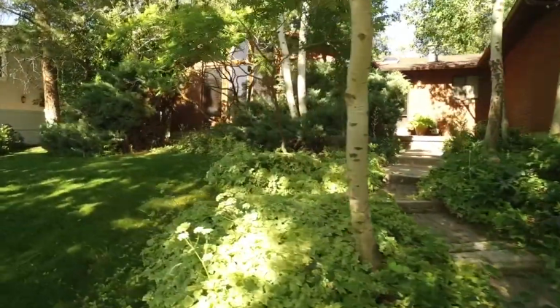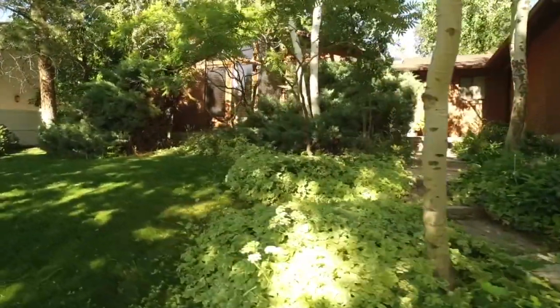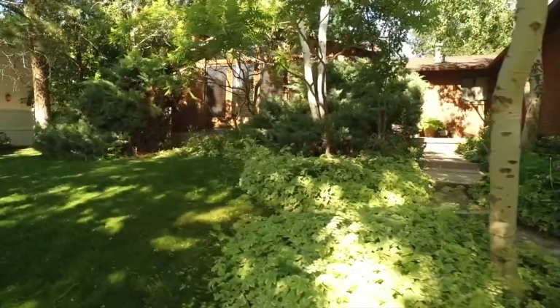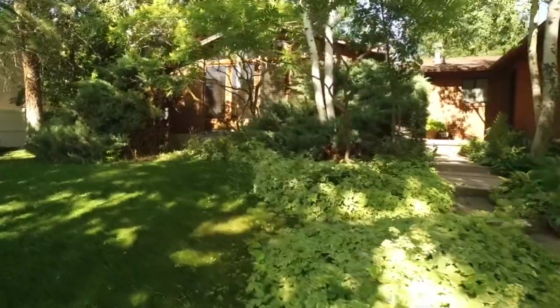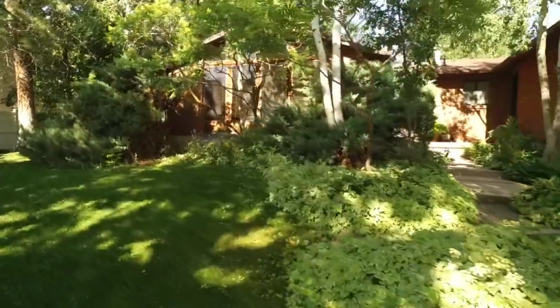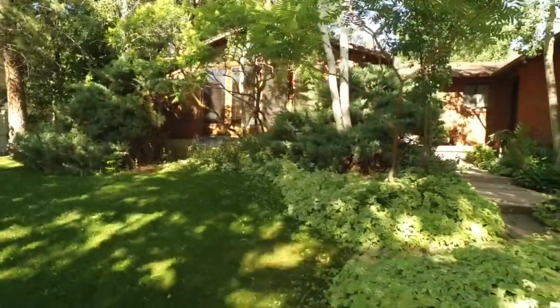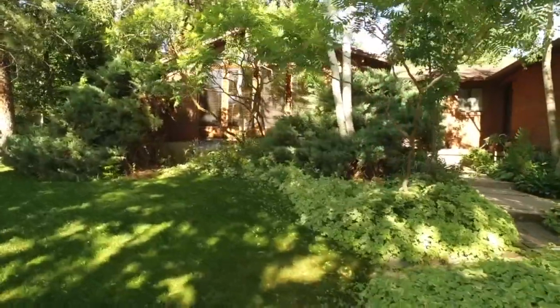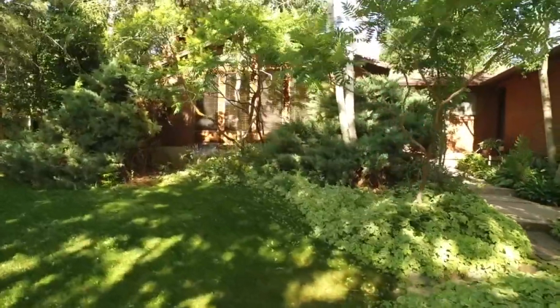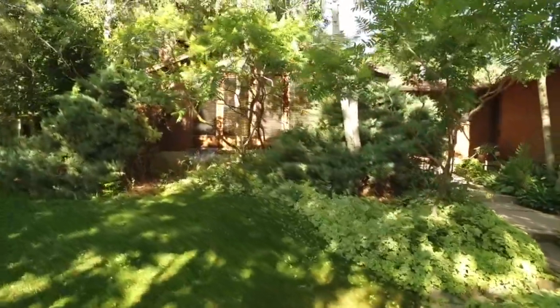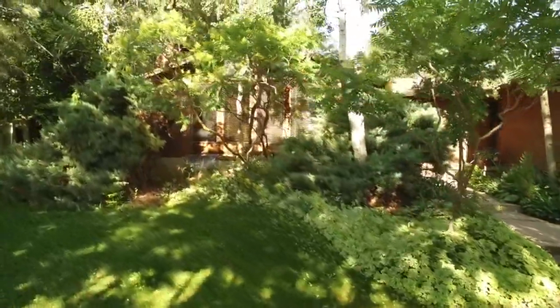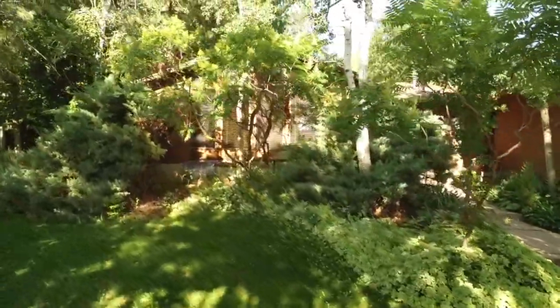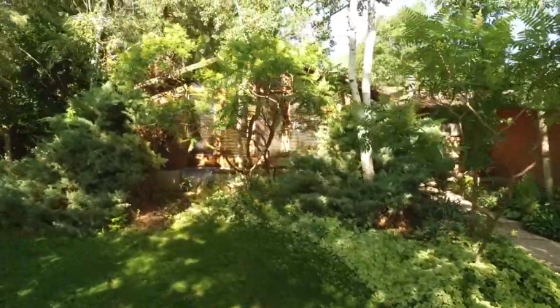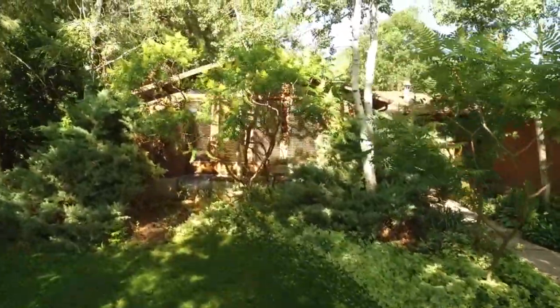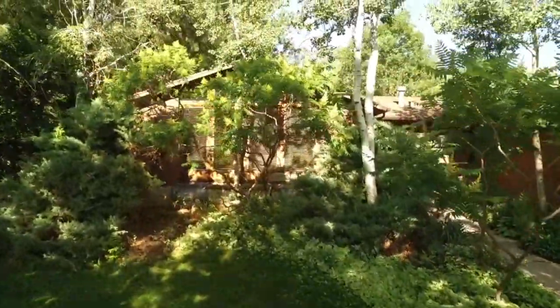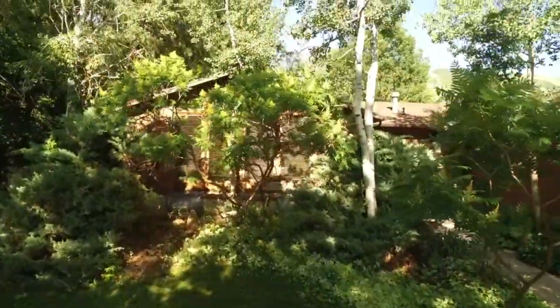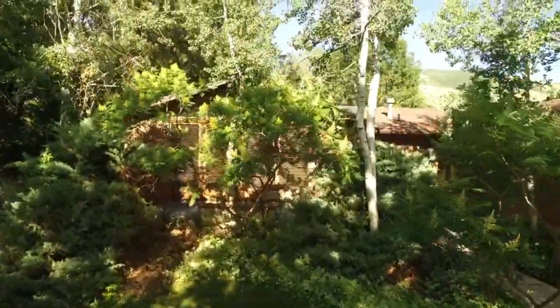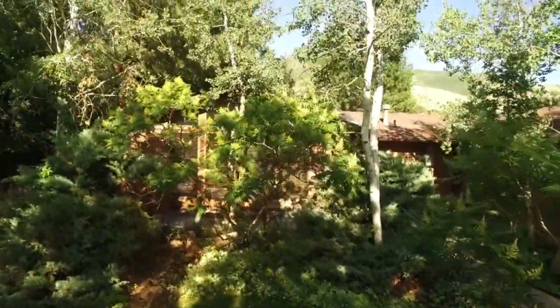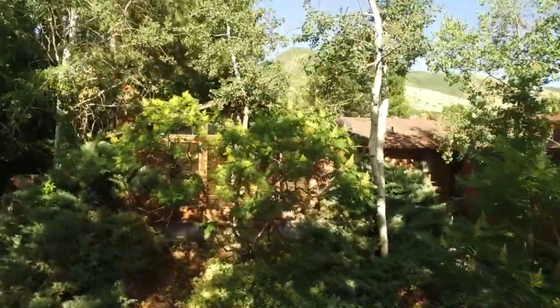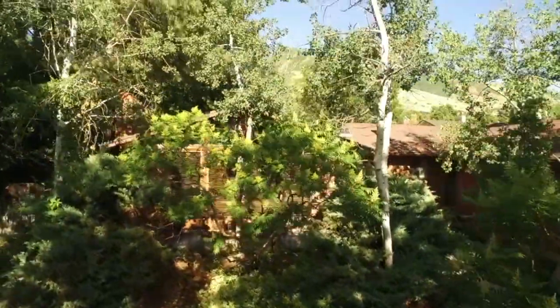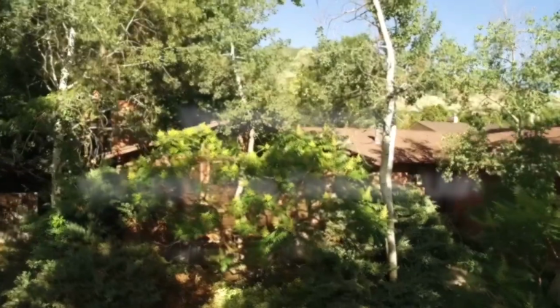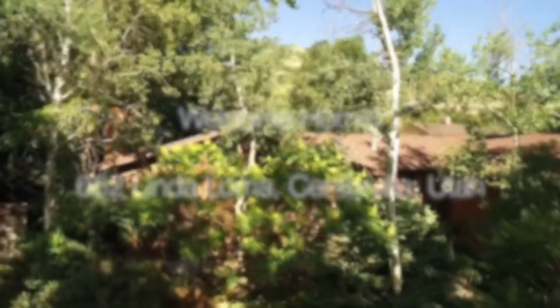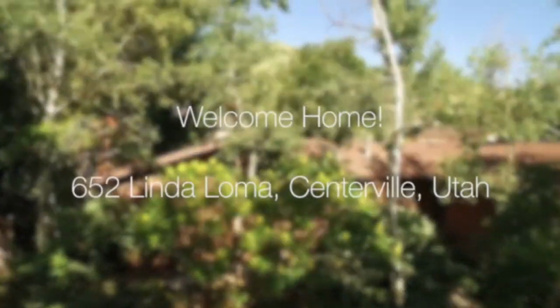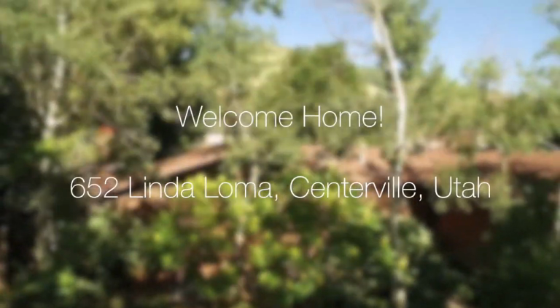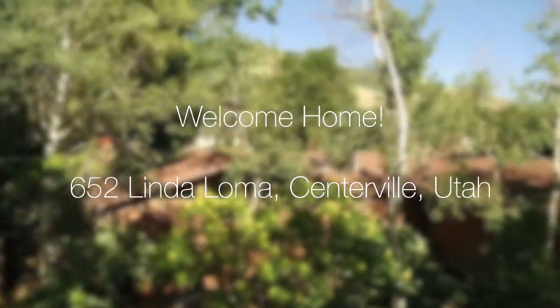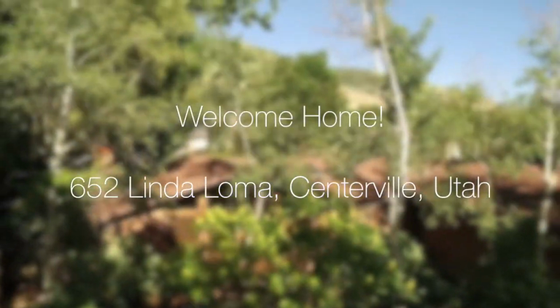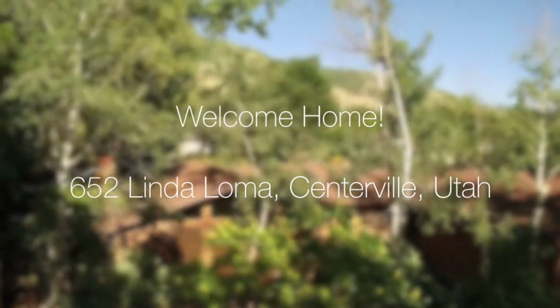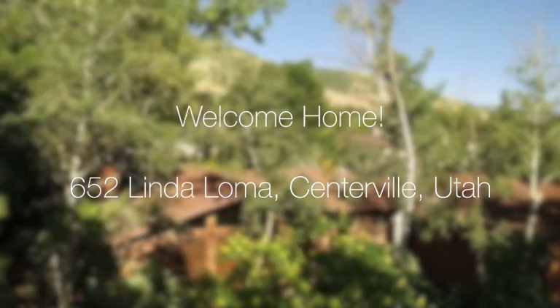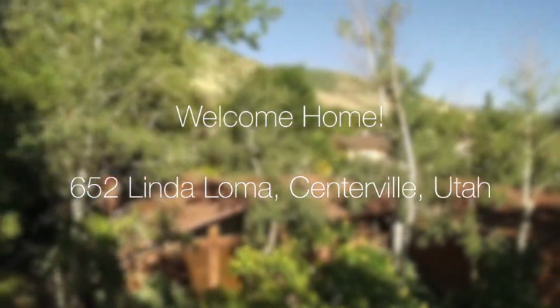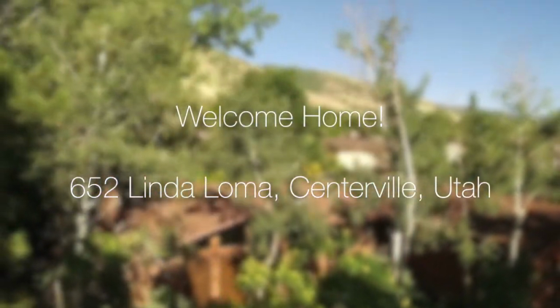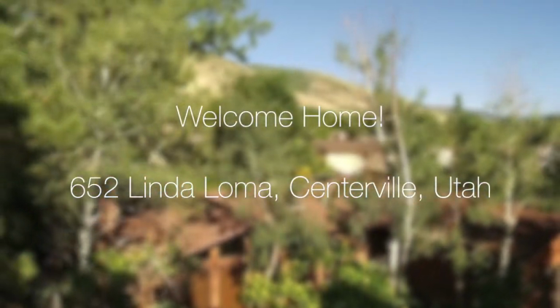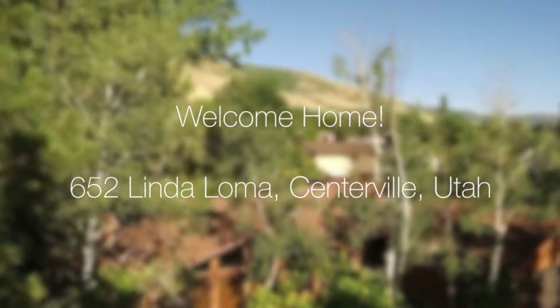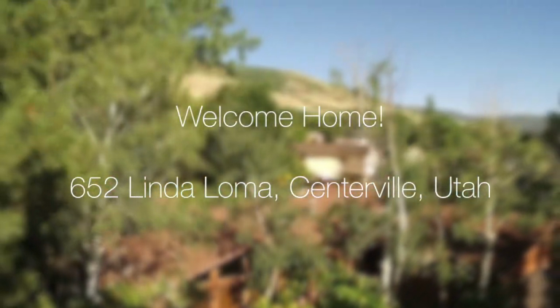Hello everyone, this is Ann Zieve with the Northern Utah Home Team and Keller Williams Success Realty. Today I'm excited to introduce you to 652 North Linden Loma Drive in Centerville.